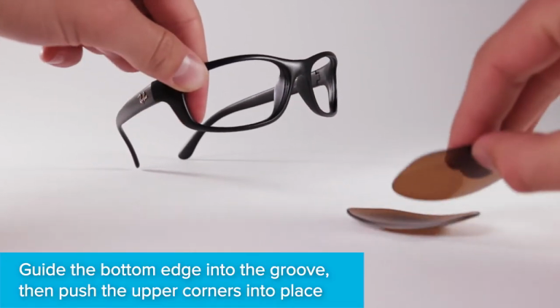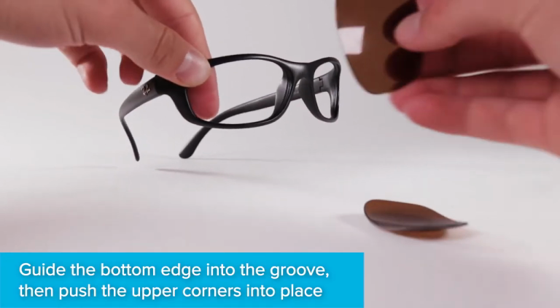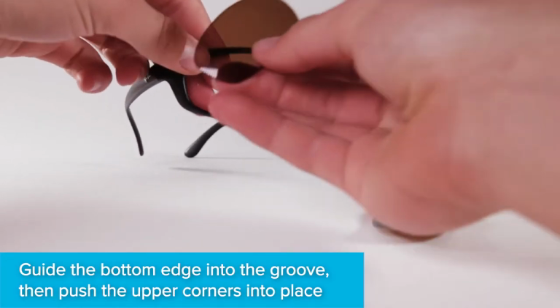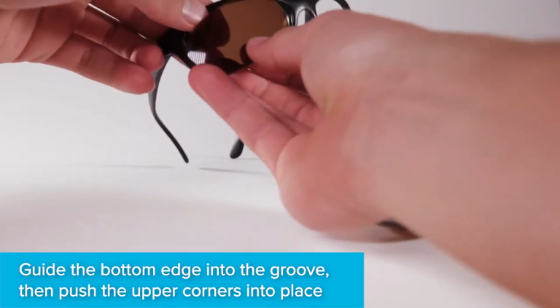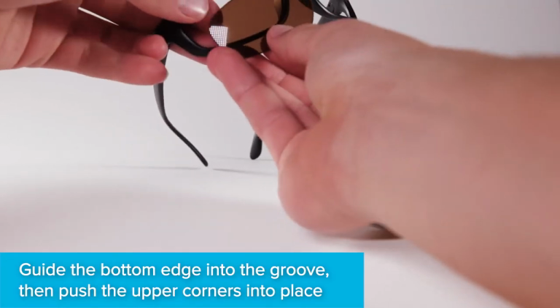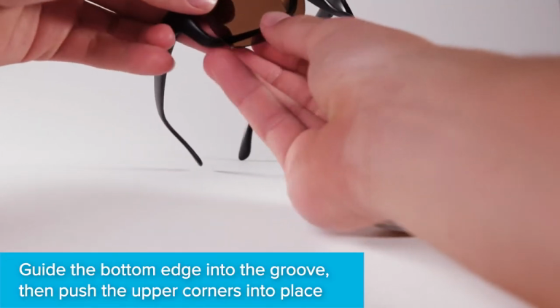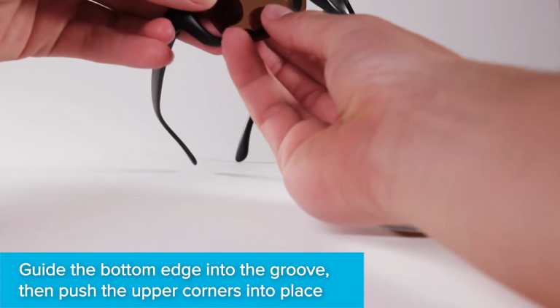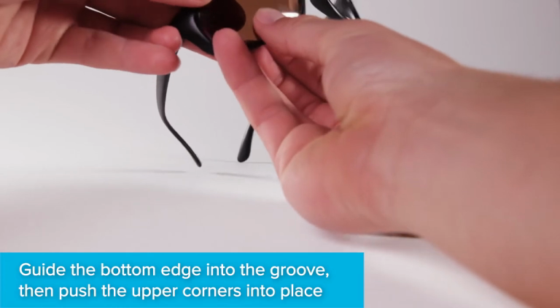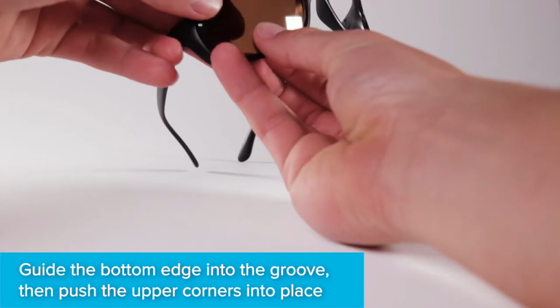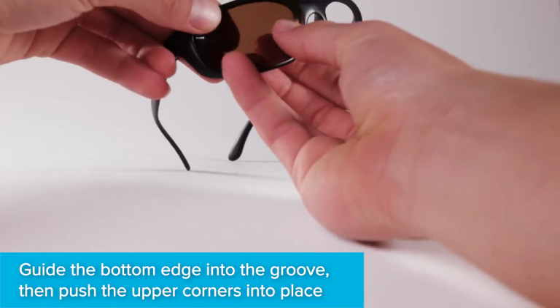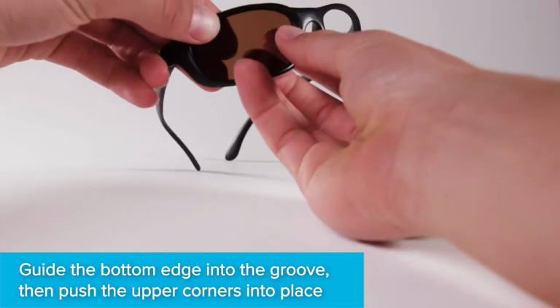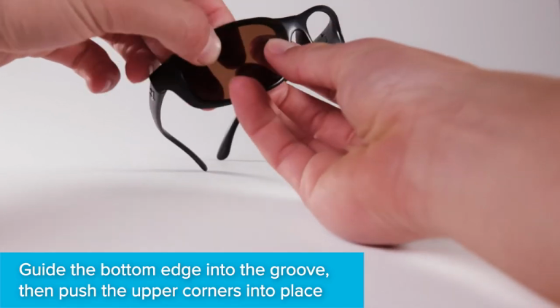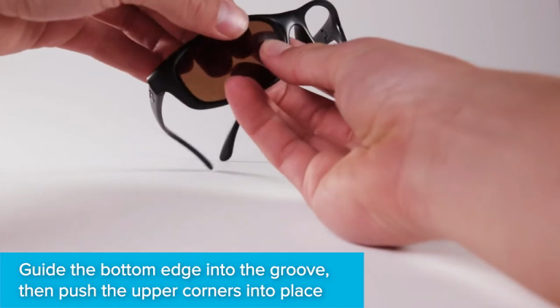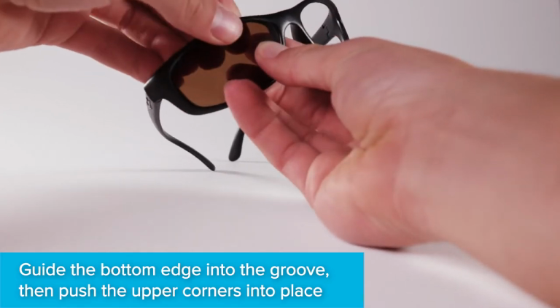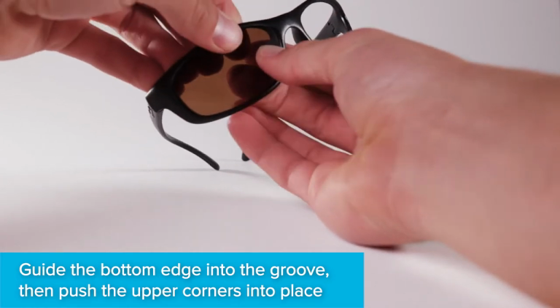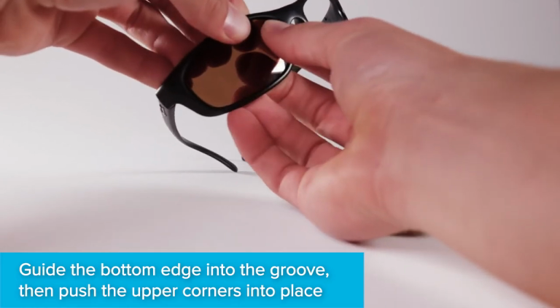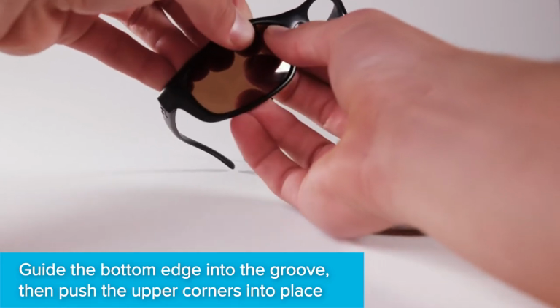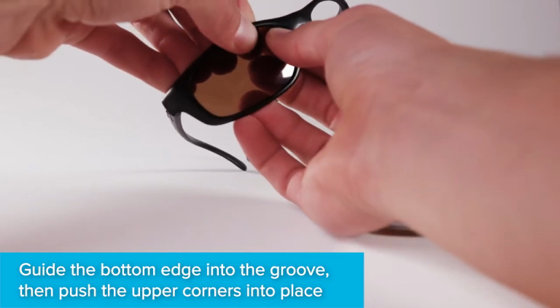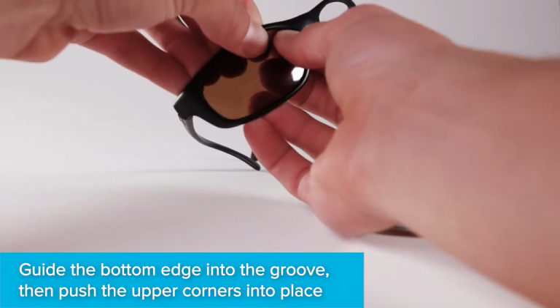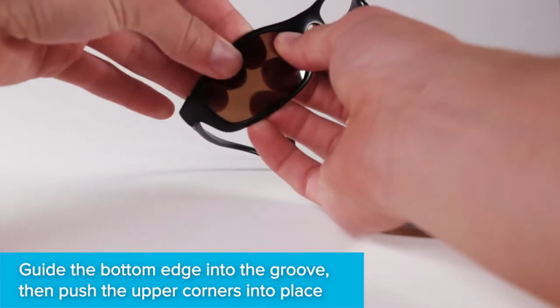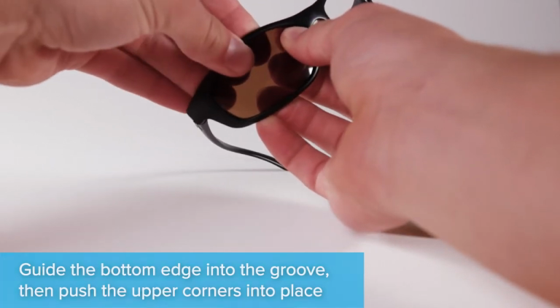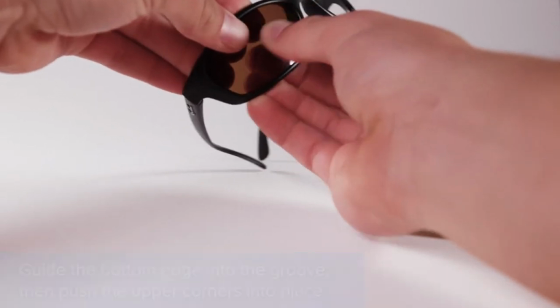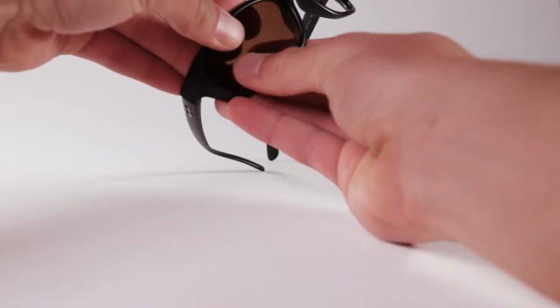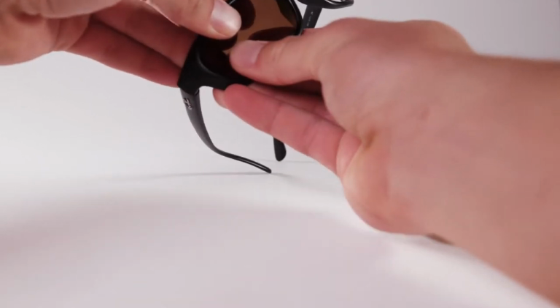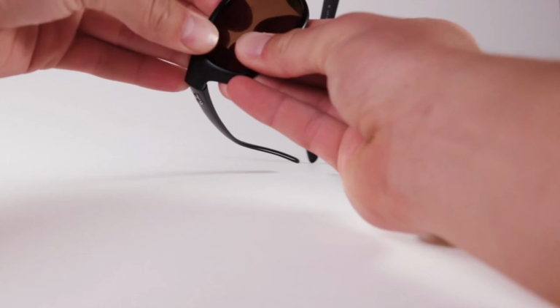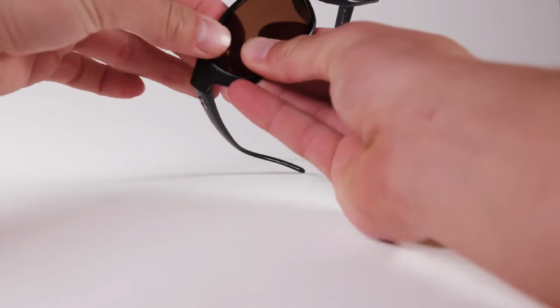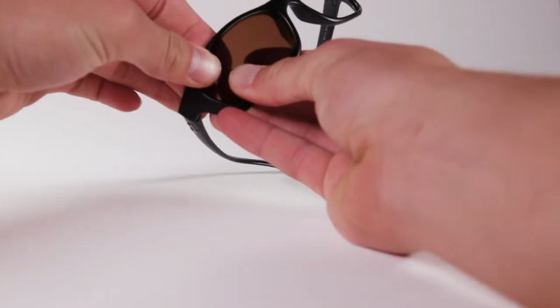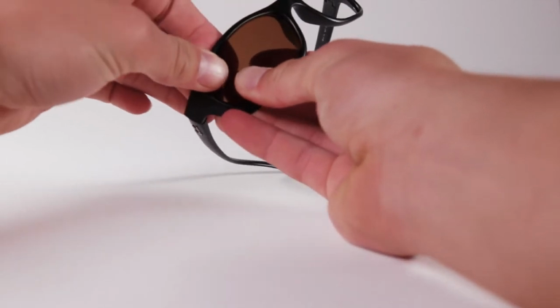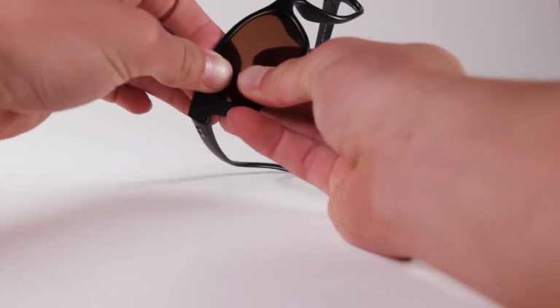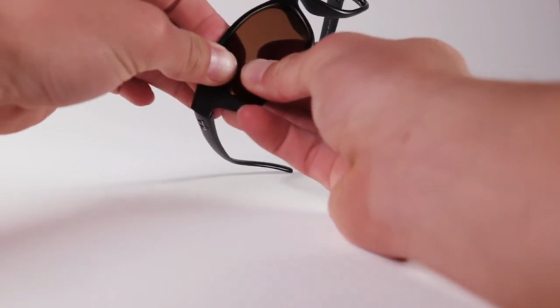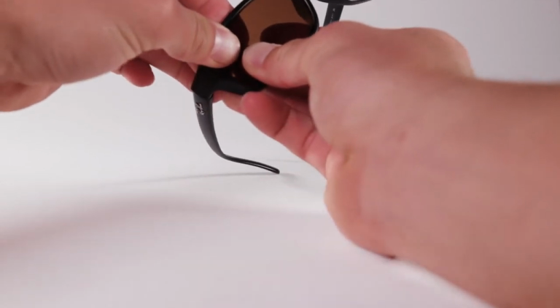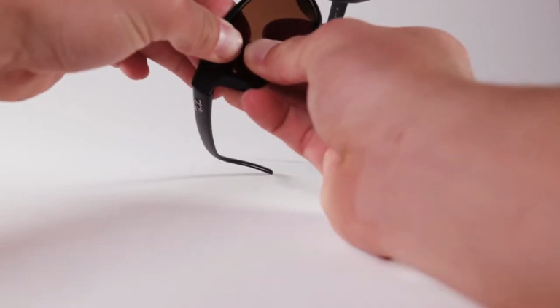Guide the bottom edge of the lens into the groove, then push the upper corners into place. Don't worry about applying pressure — LensFlip lenses are flexible and won't break.